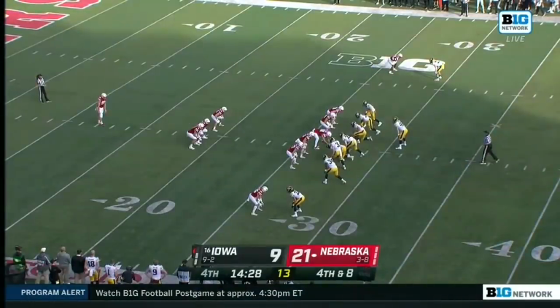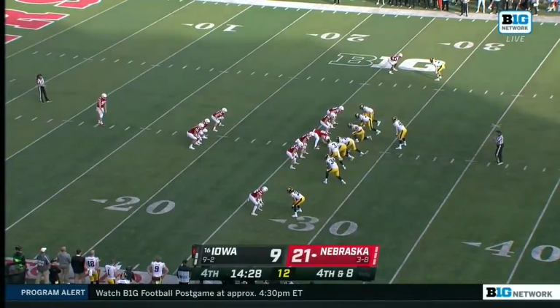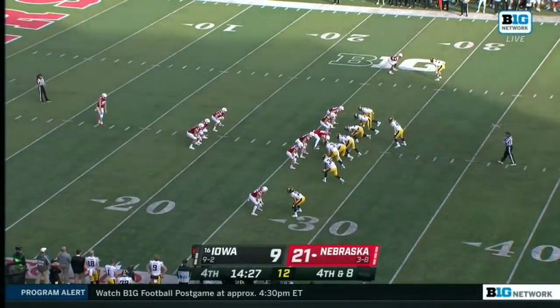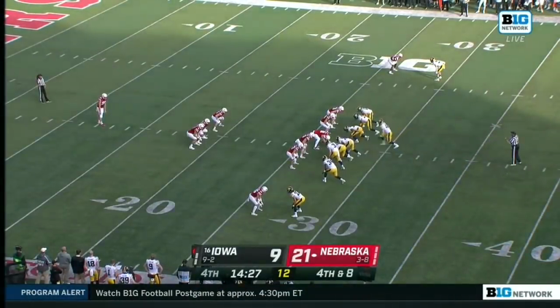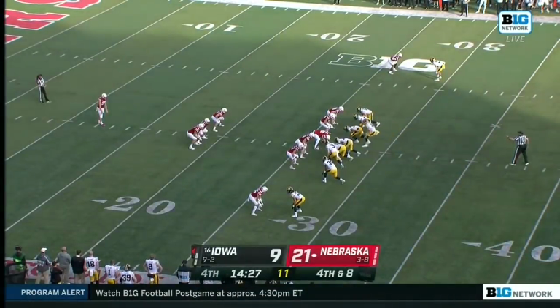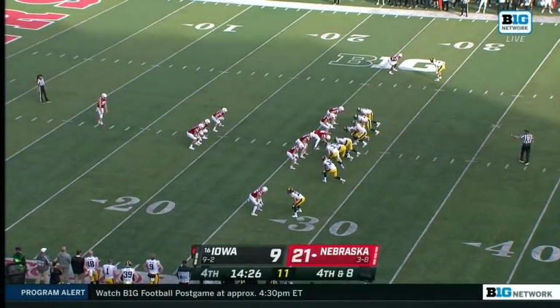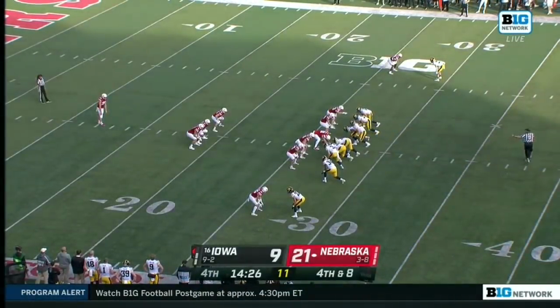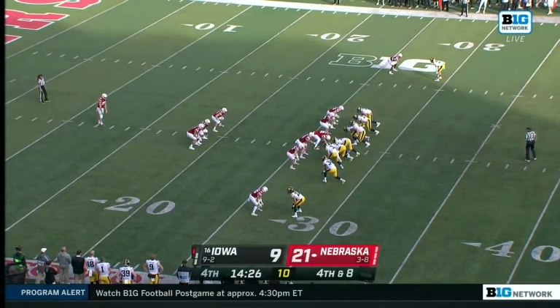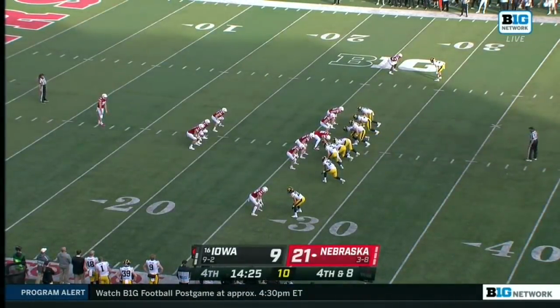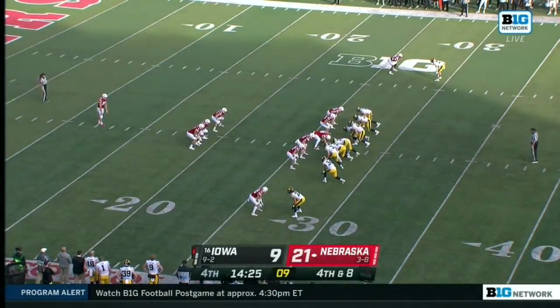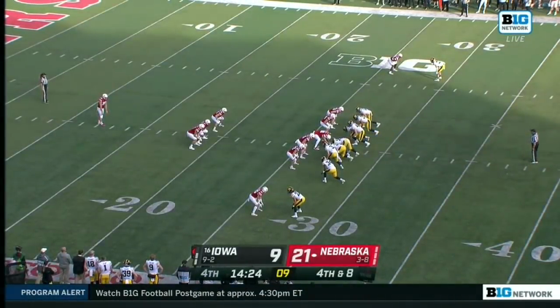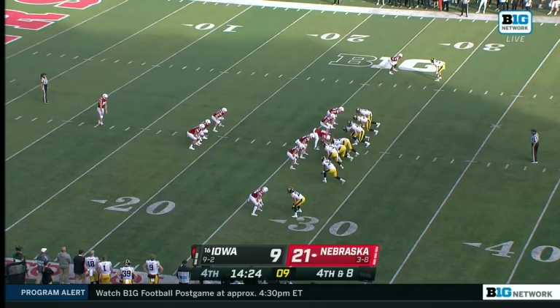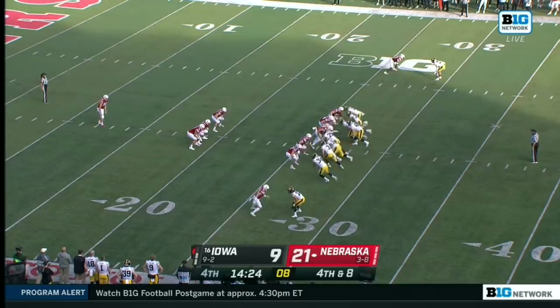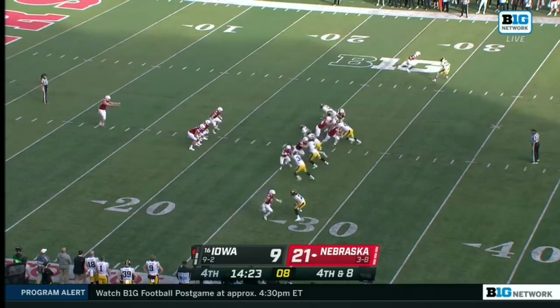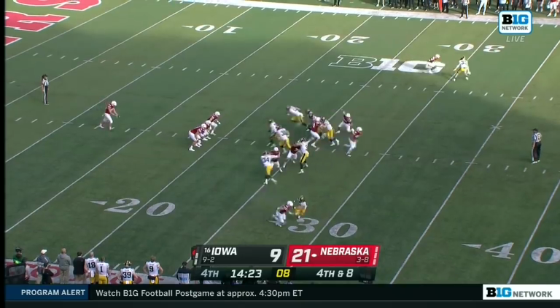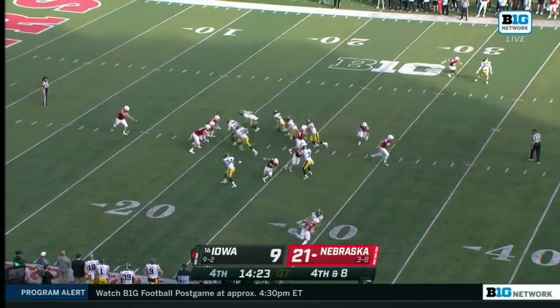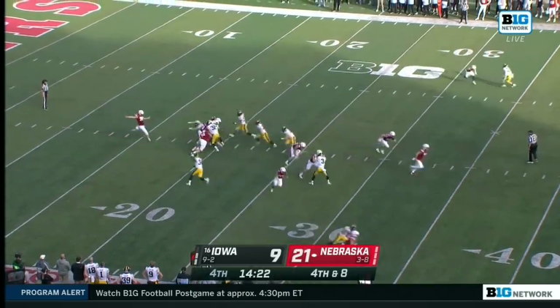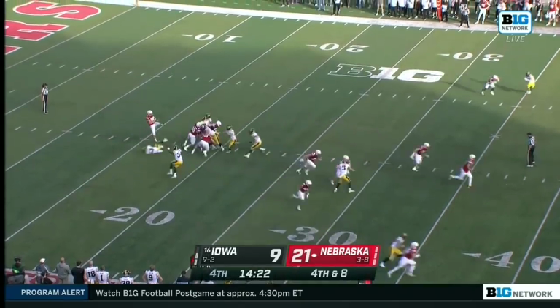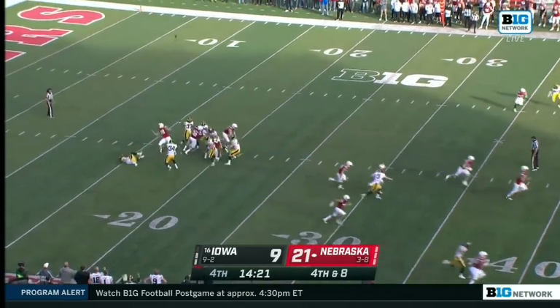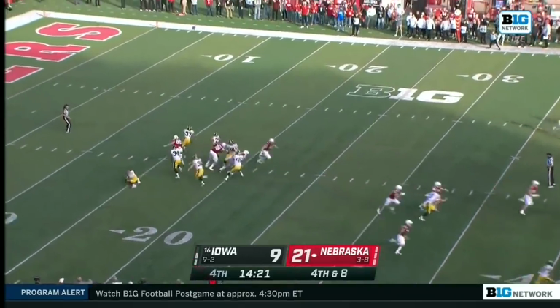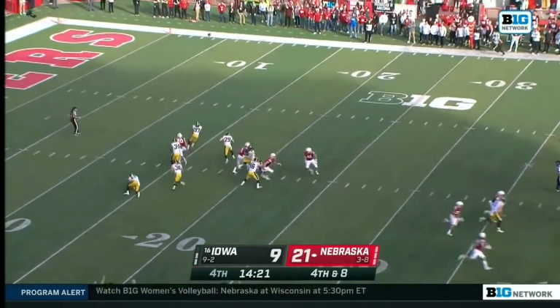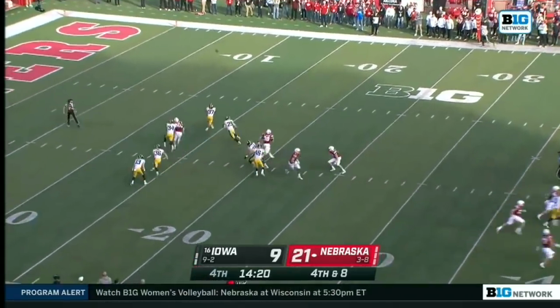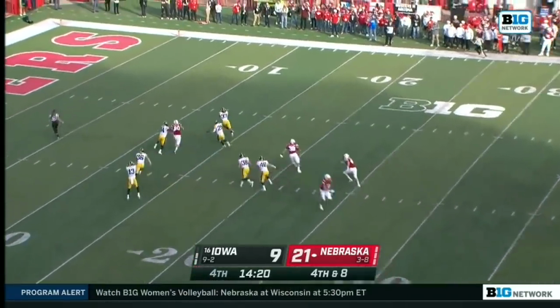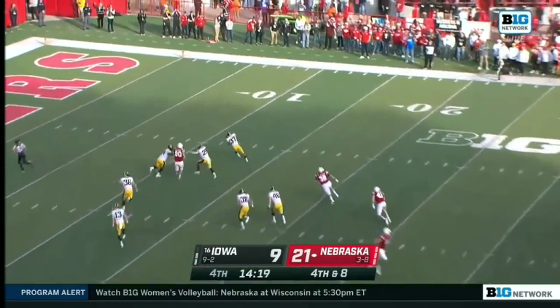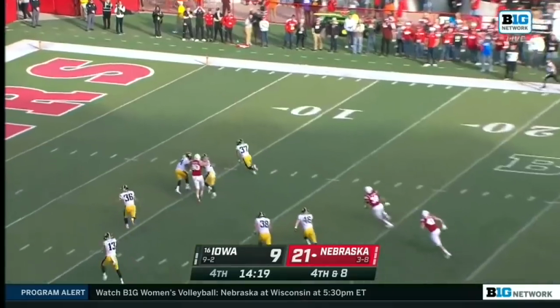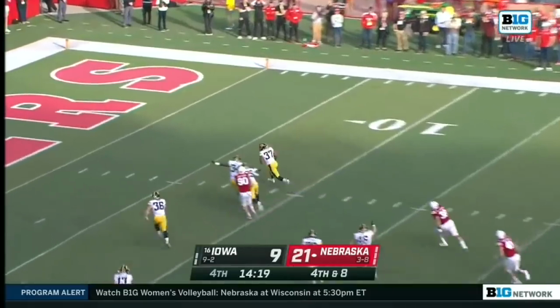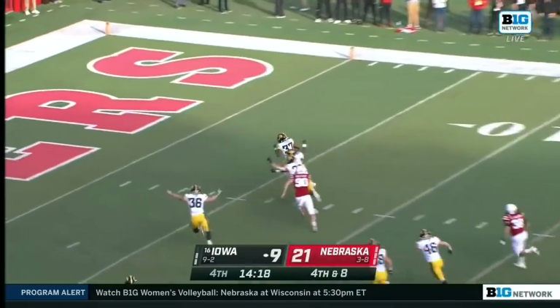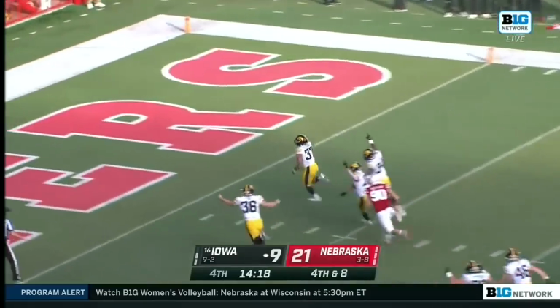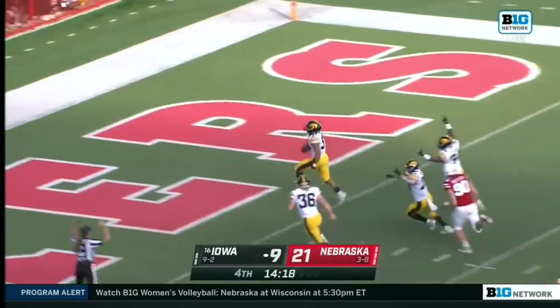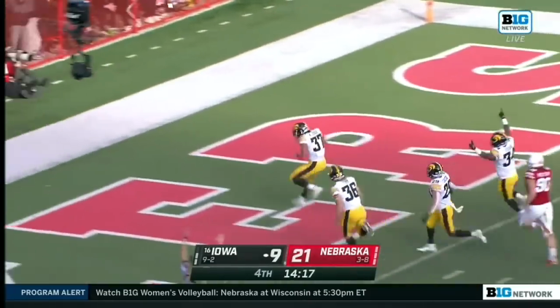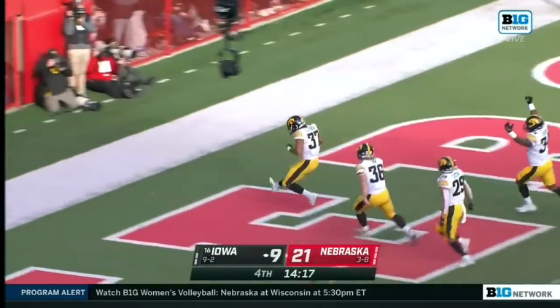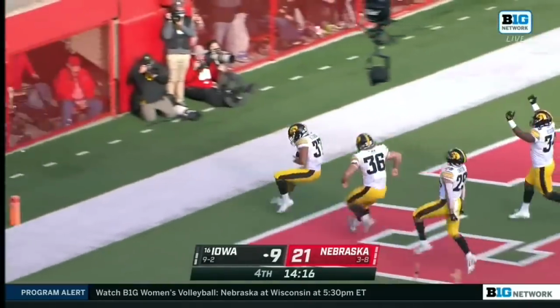Mike Pereira, in our ear, does not like it as a foul because it started inbounds. And it is not a foul — it's blocked. And they're going to take it in for a touchdown!